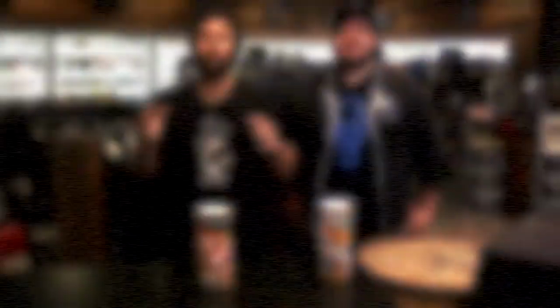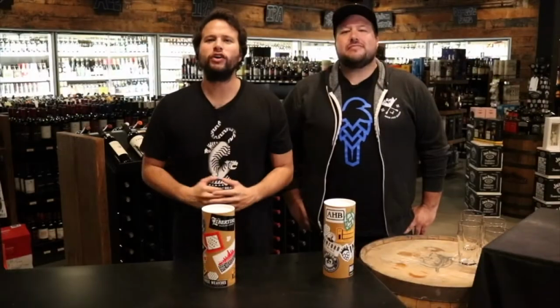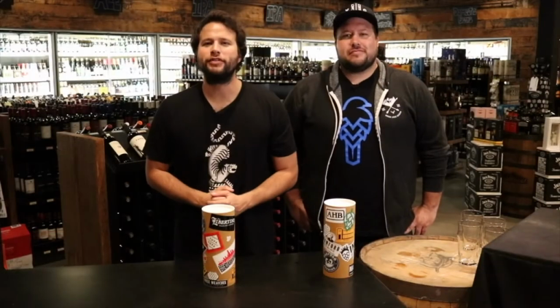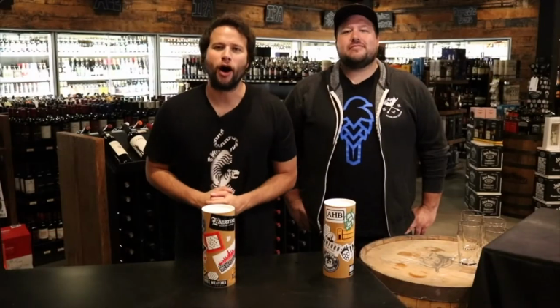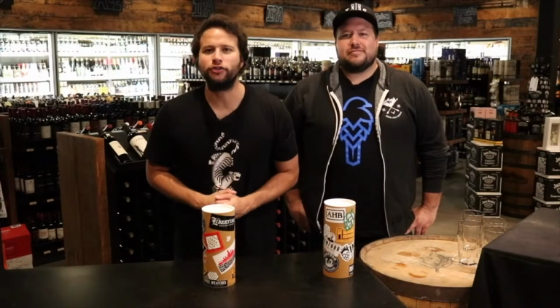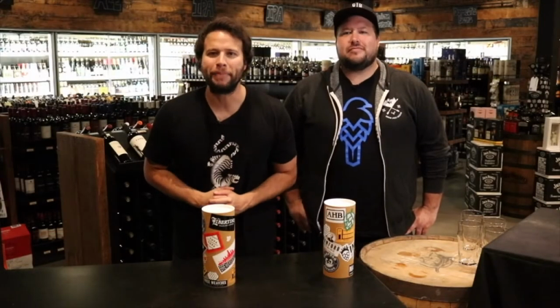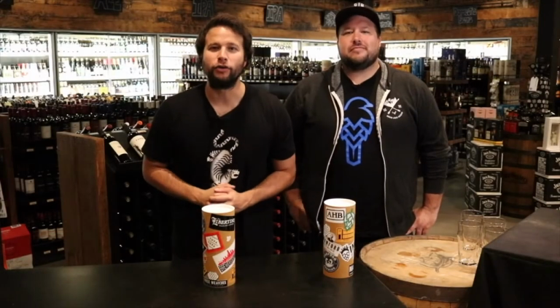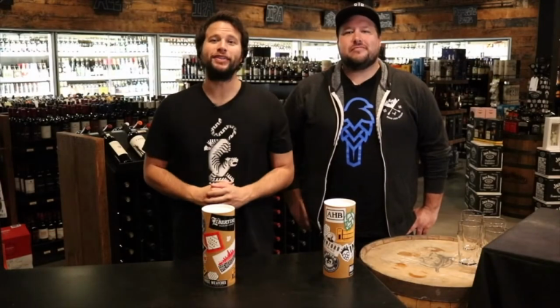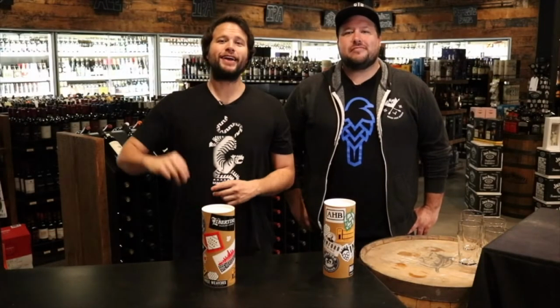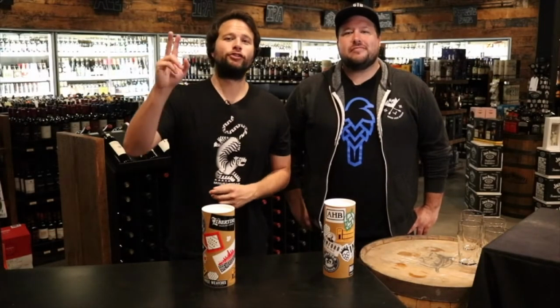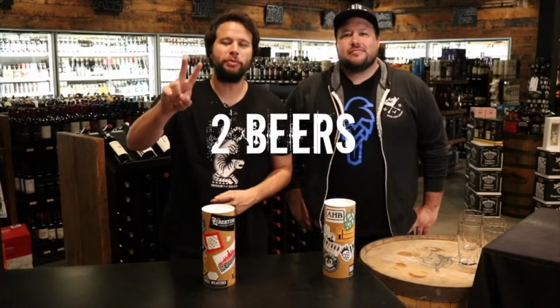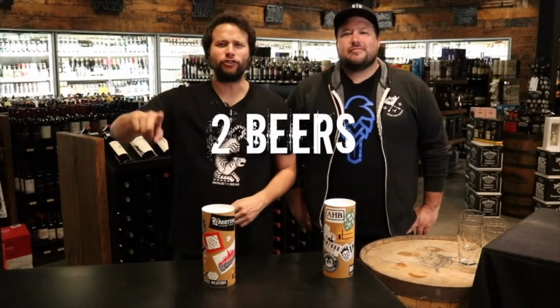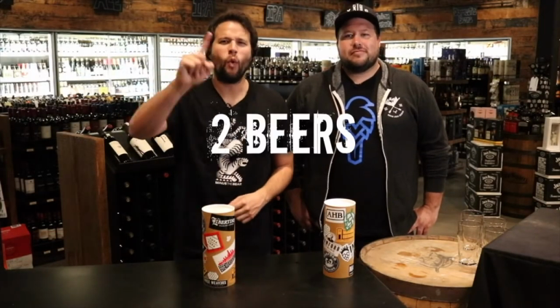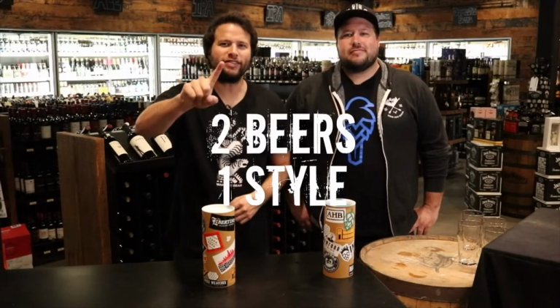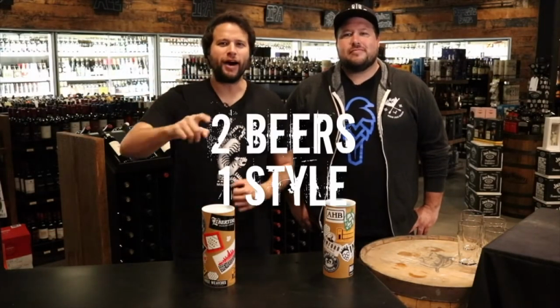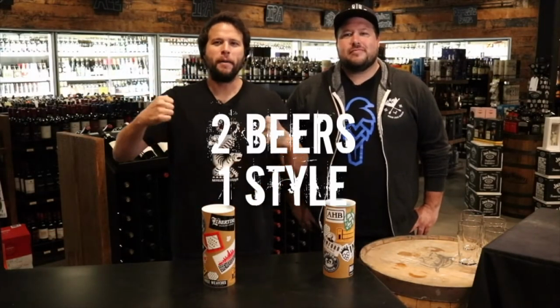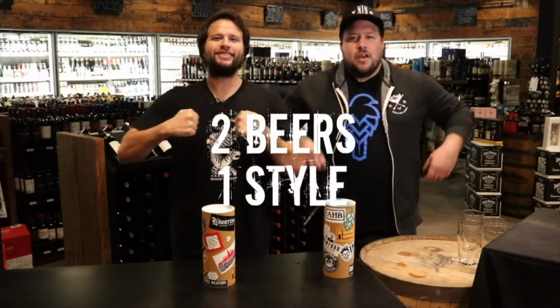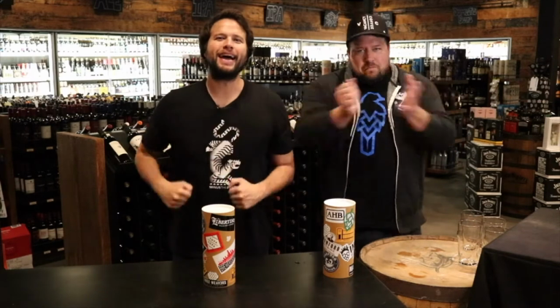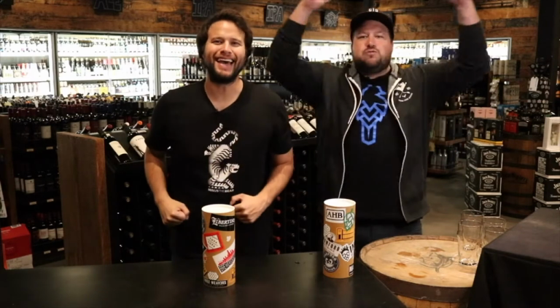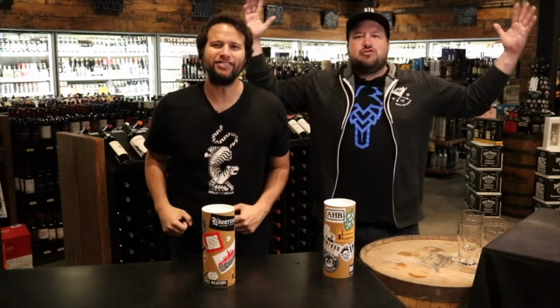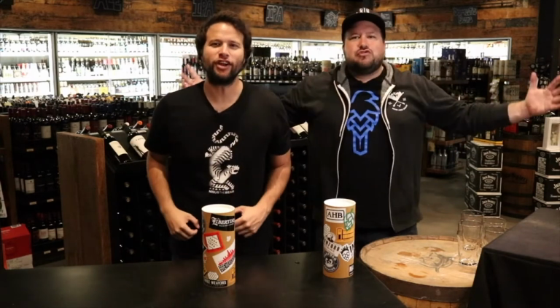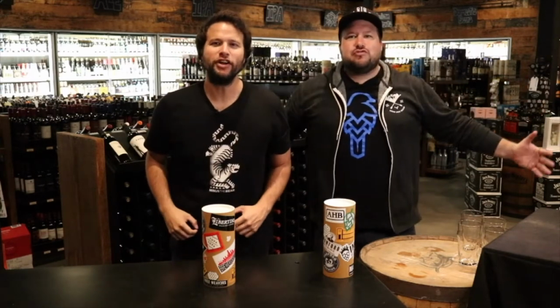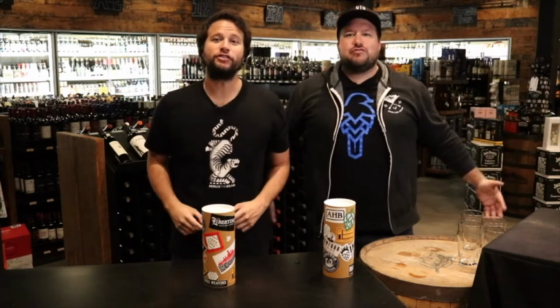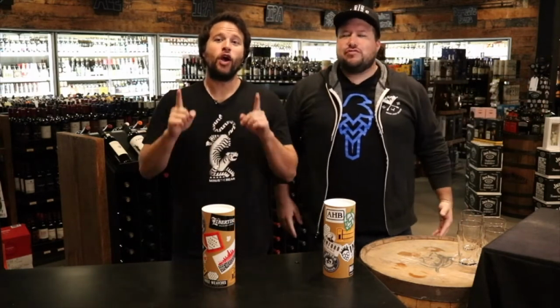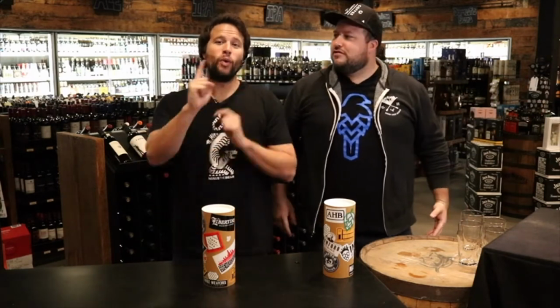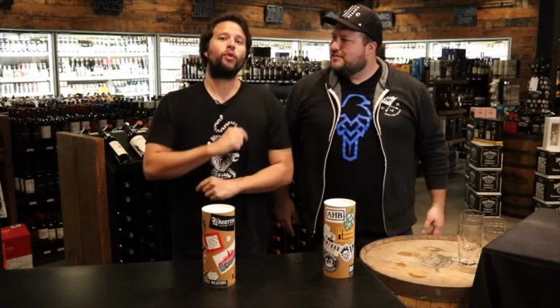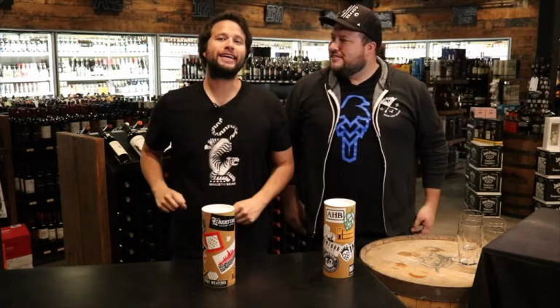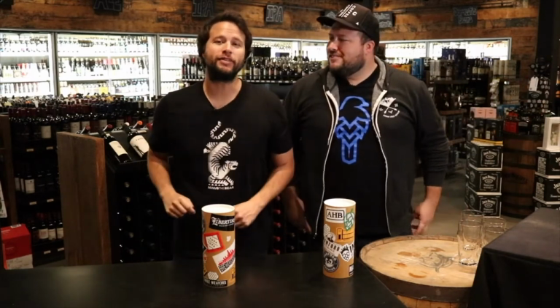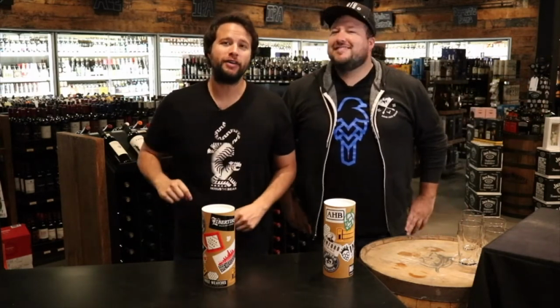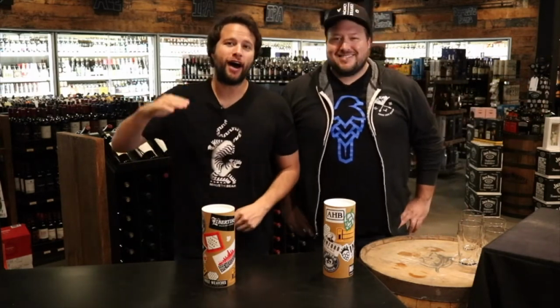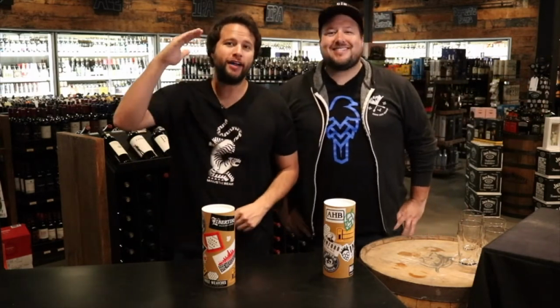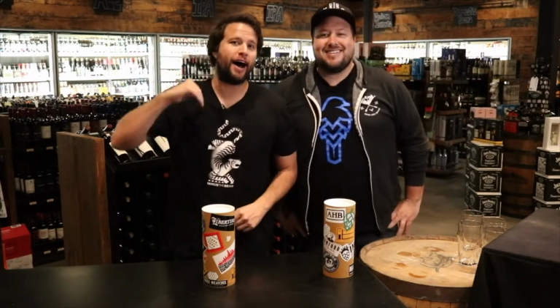Welcome to Bottle Shop Battle, where we take two beers, one style, and put them head-to-head against each other to see which one comes out on top.